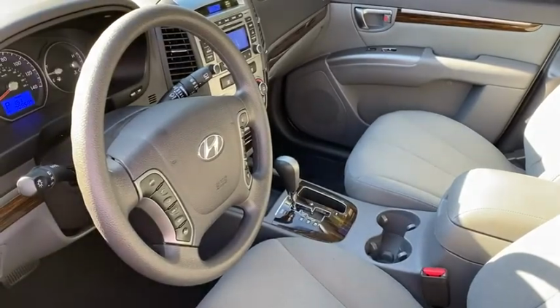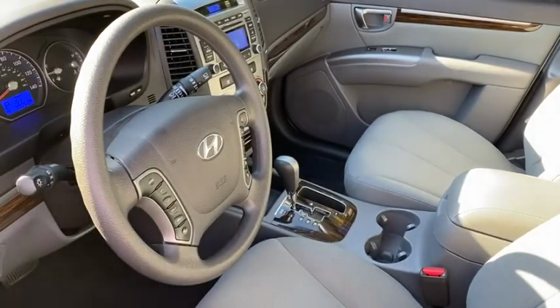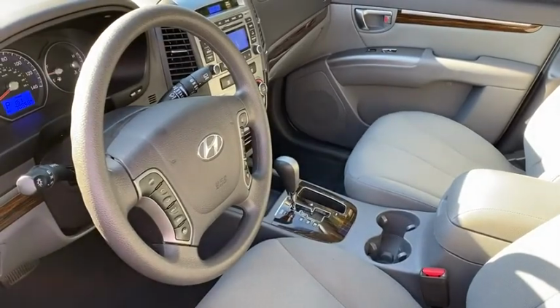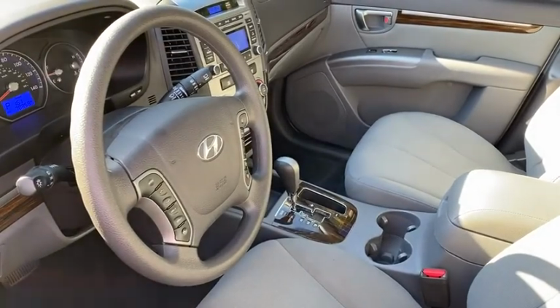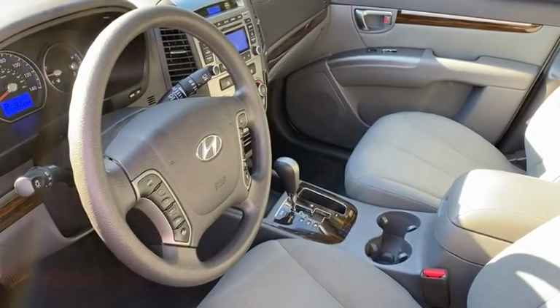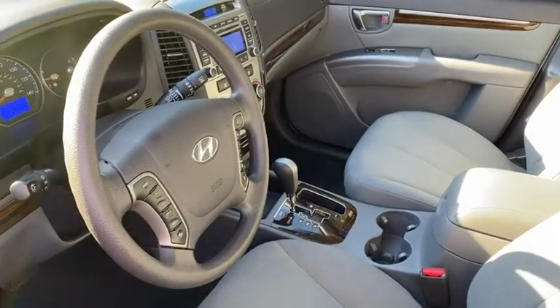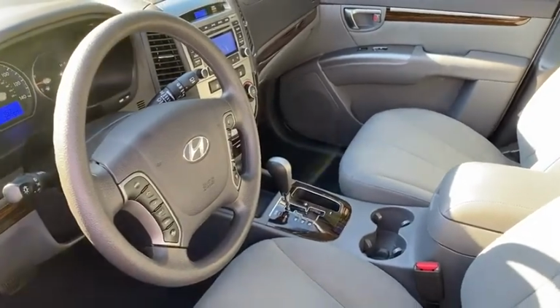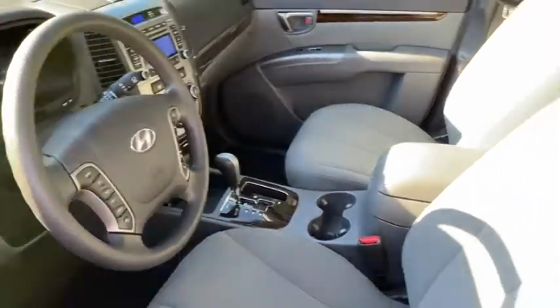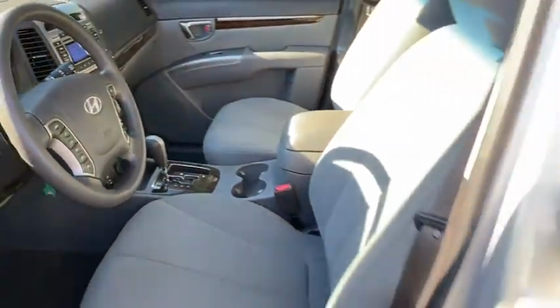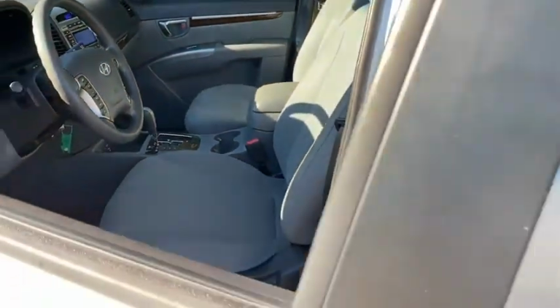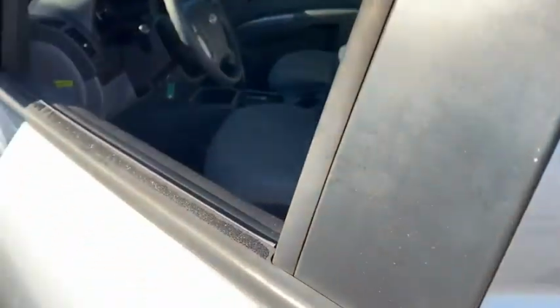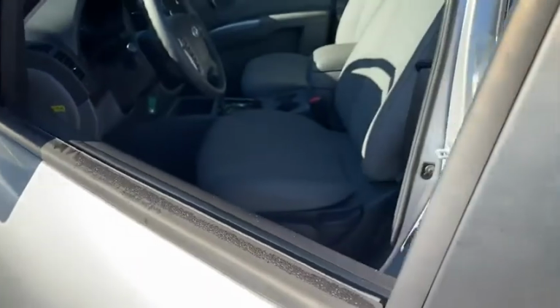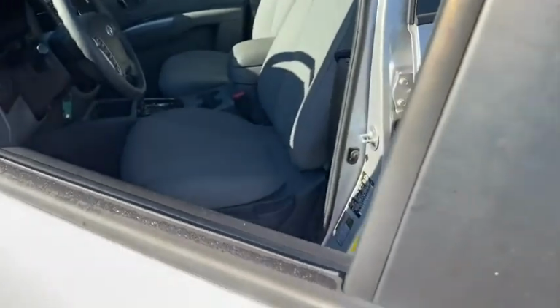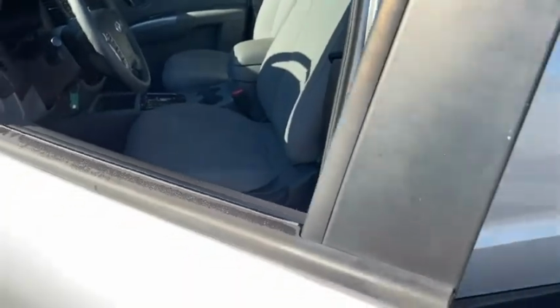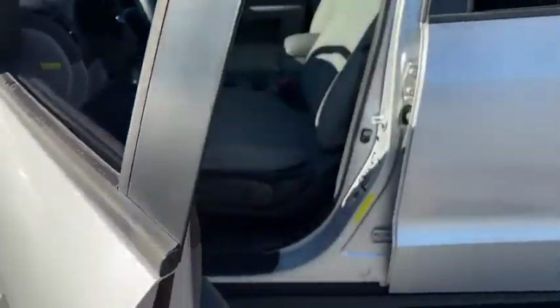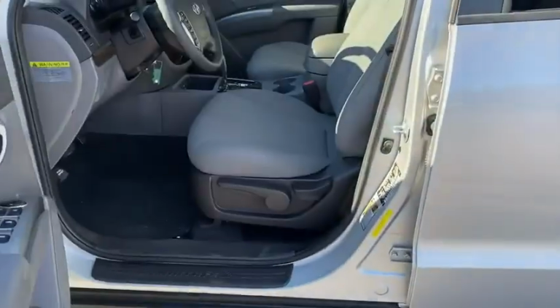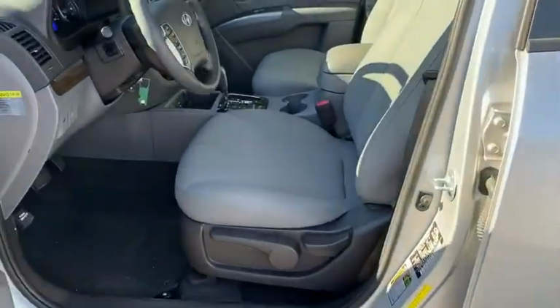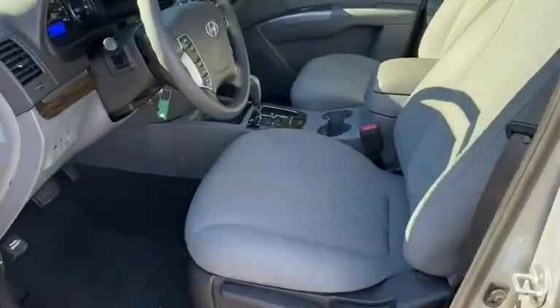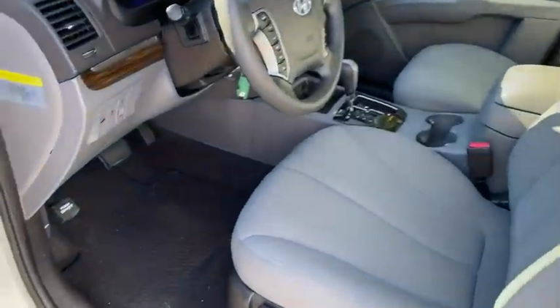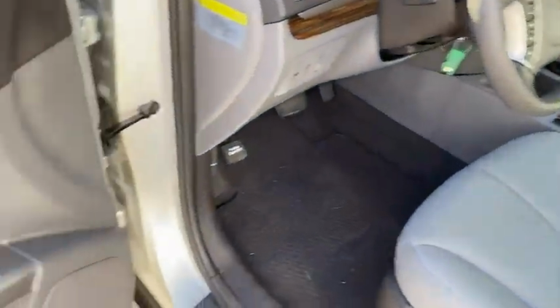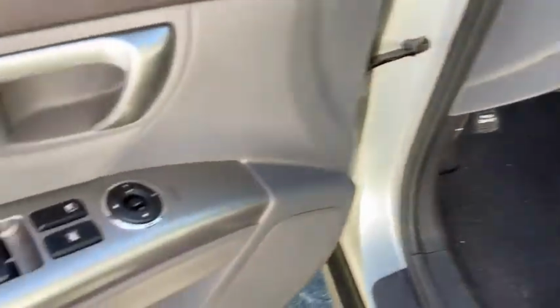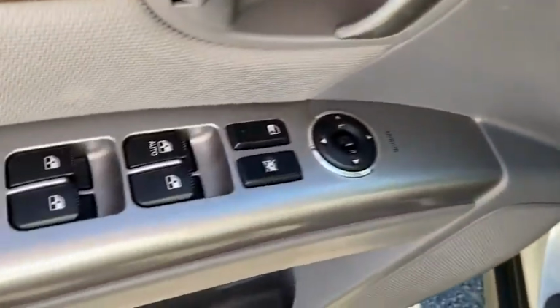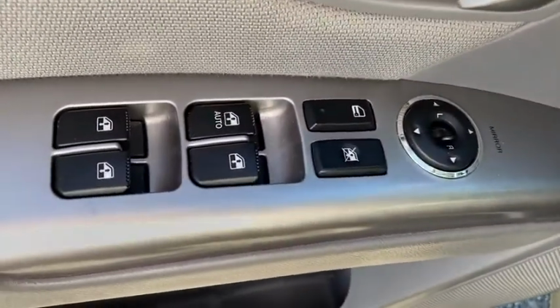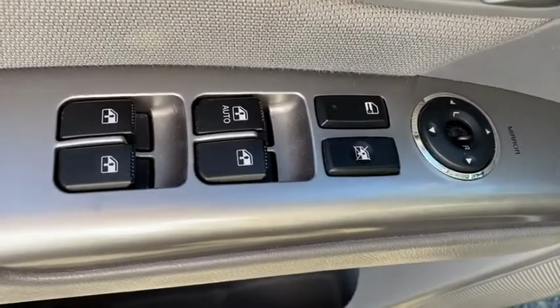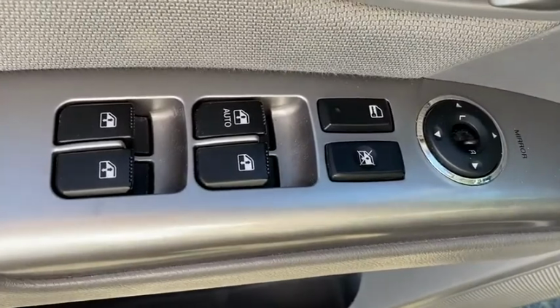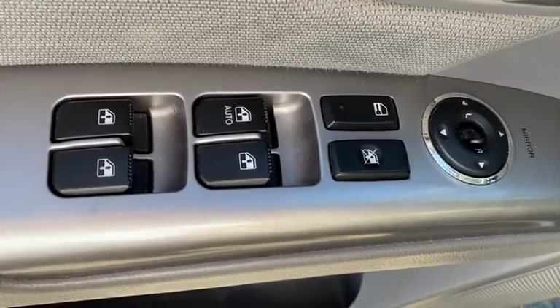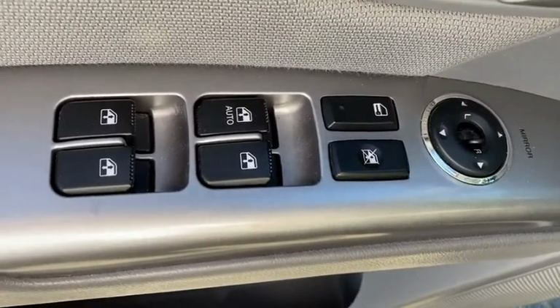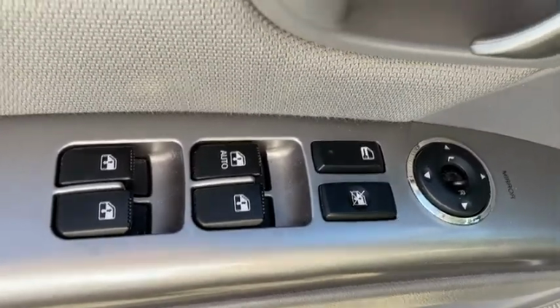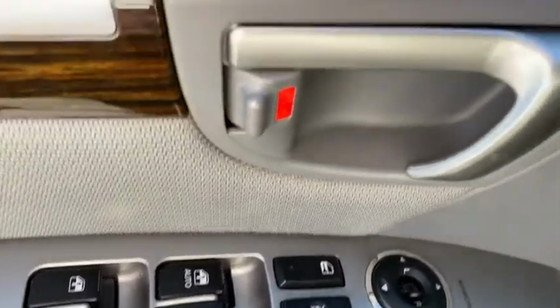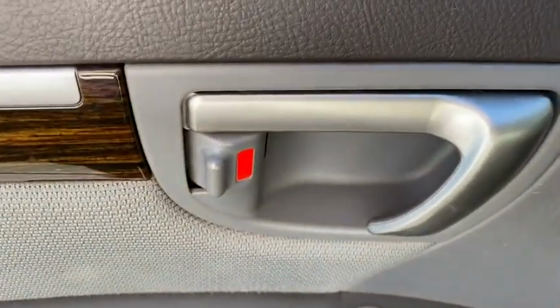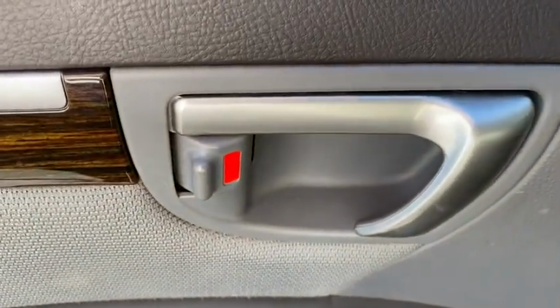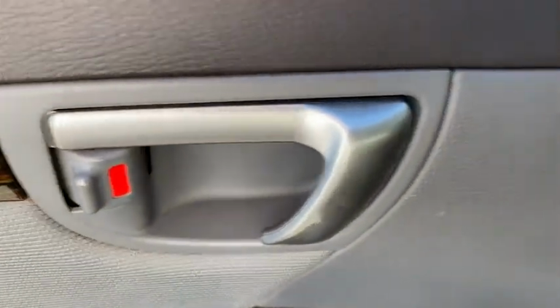AM FM stereo with CD player and MP3 WMA capability, center armrest, power windows, CD player, power locks, electronic stability control, and rear window defroster.